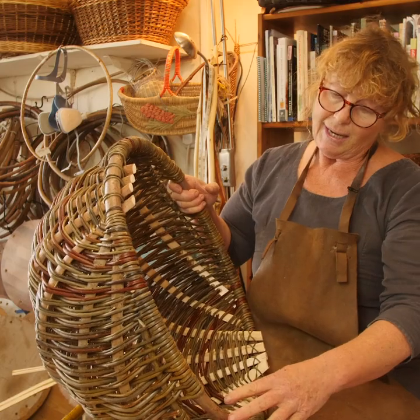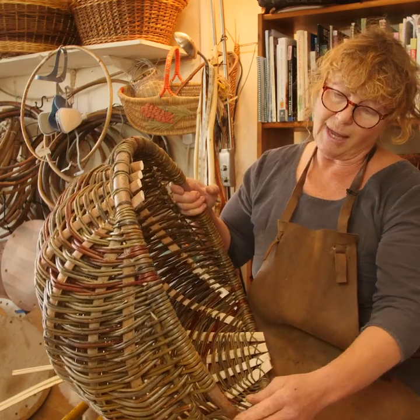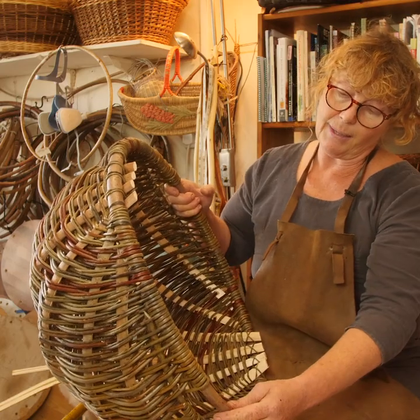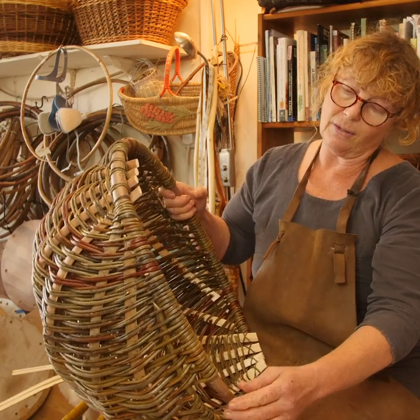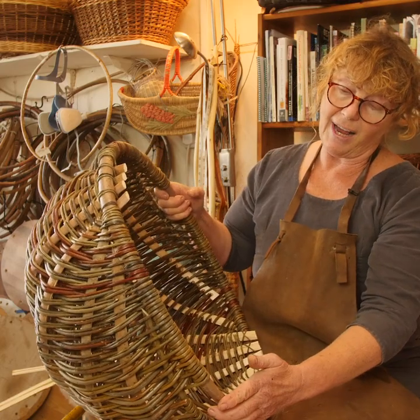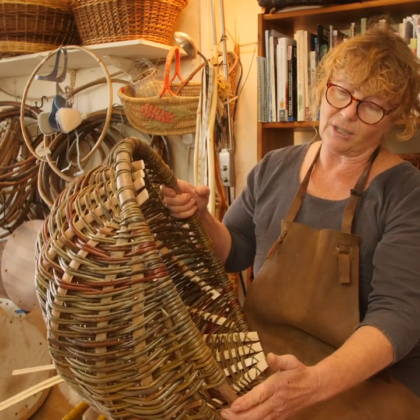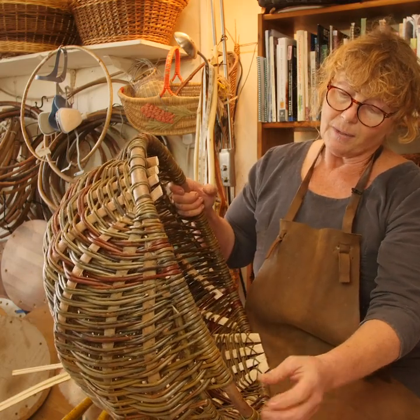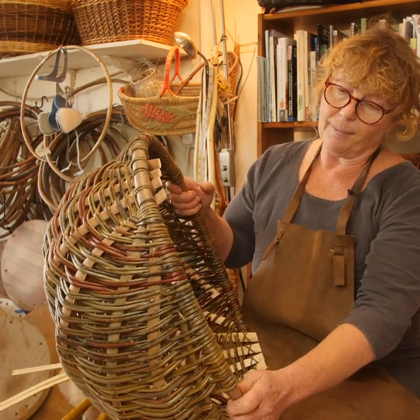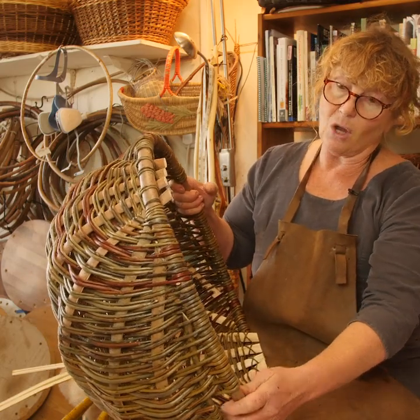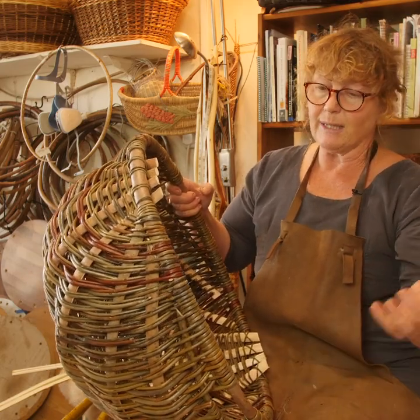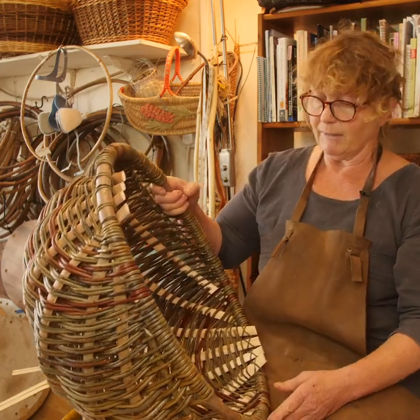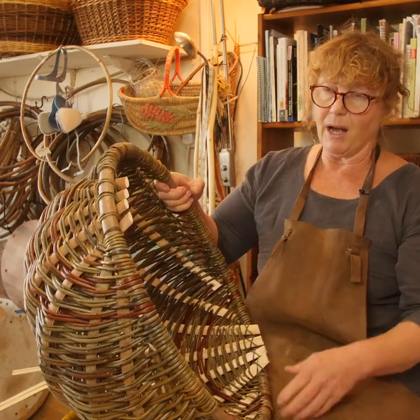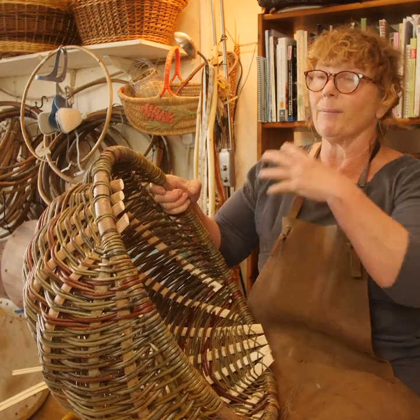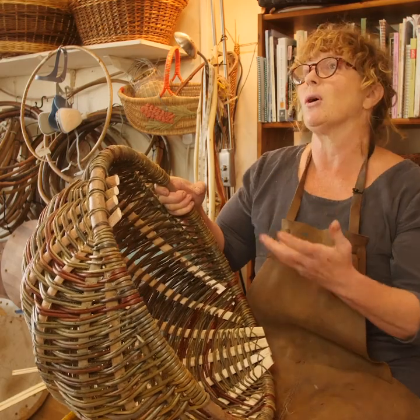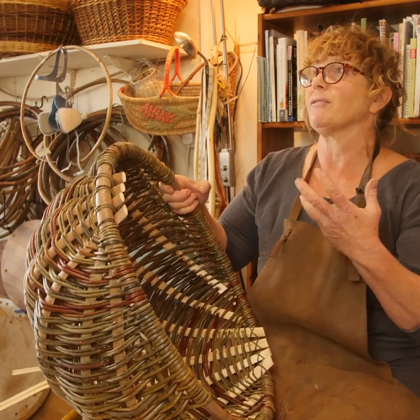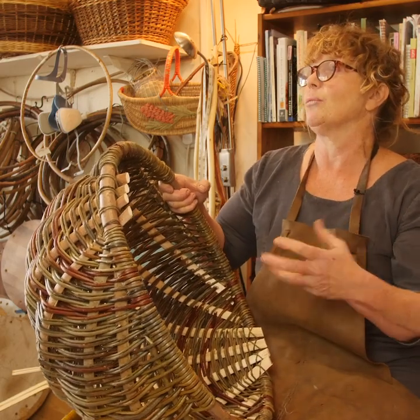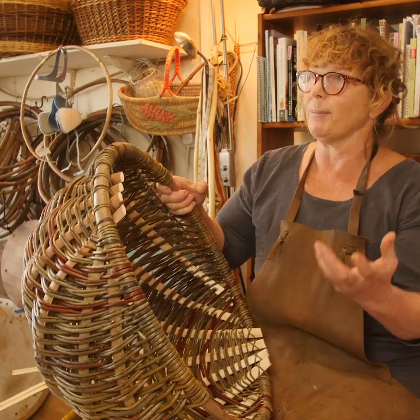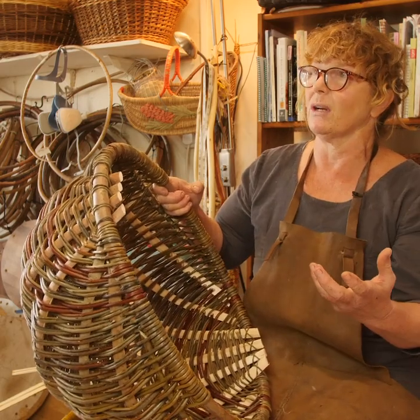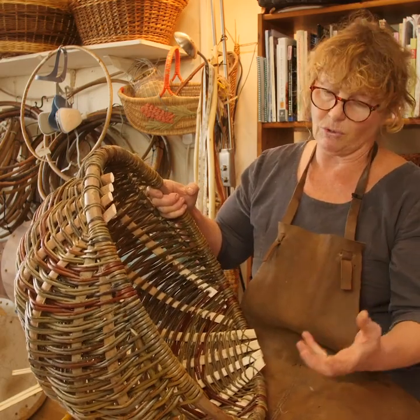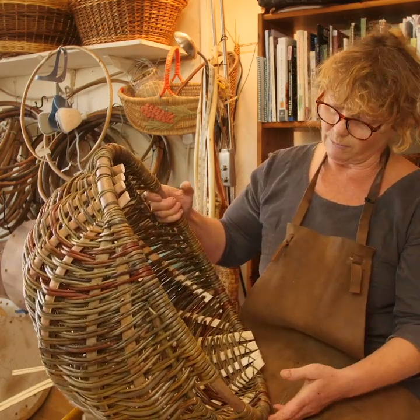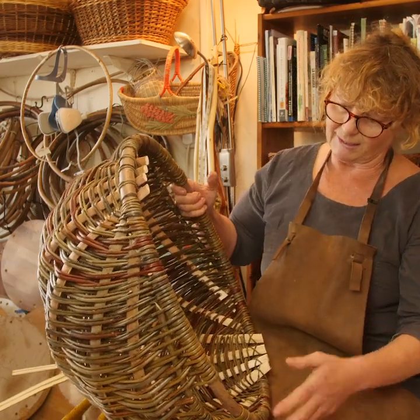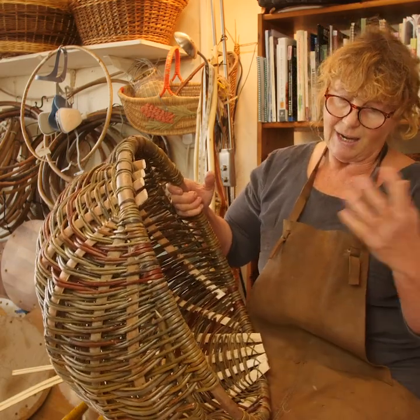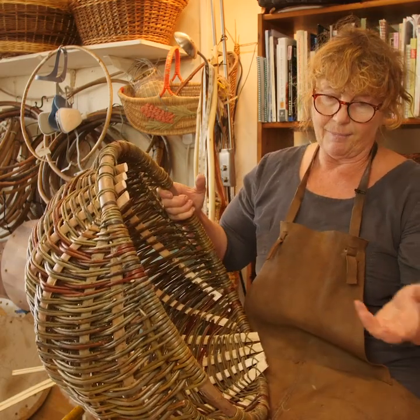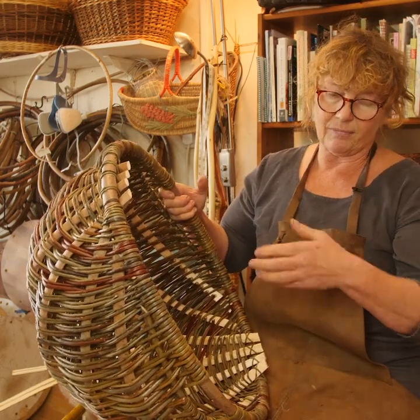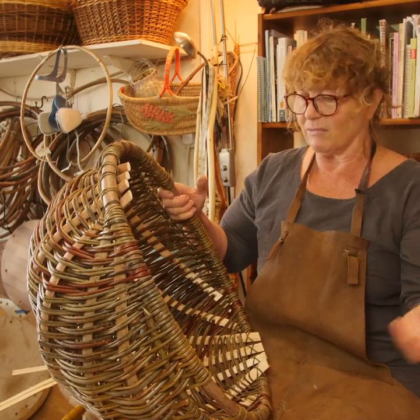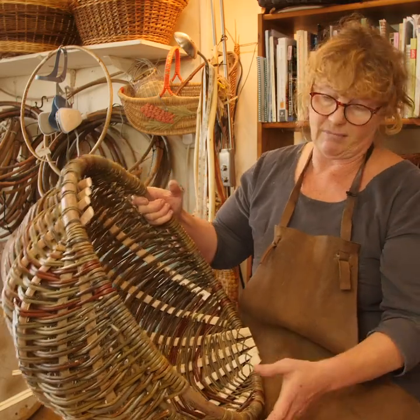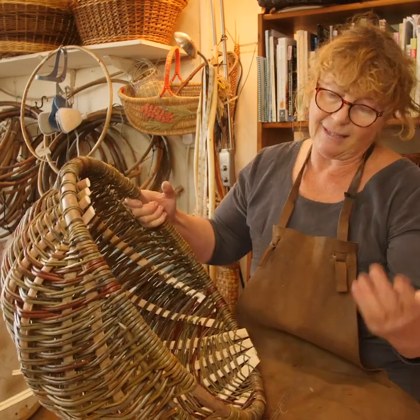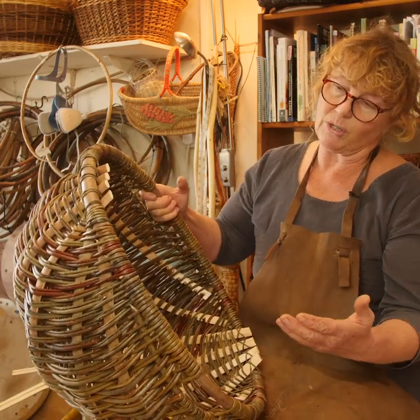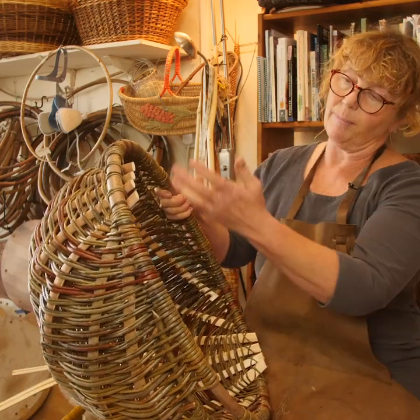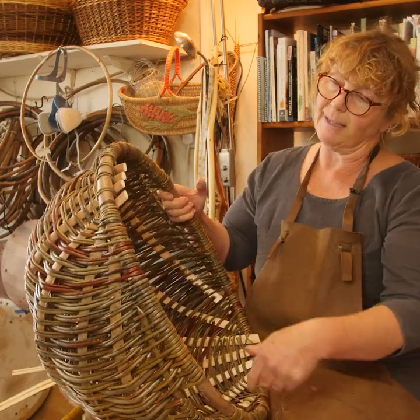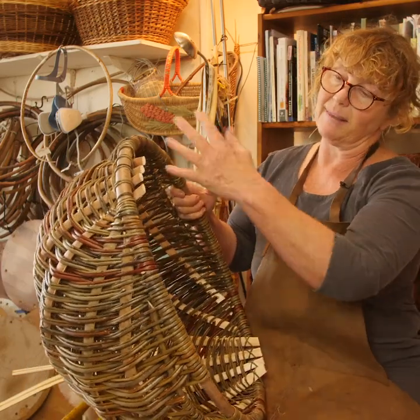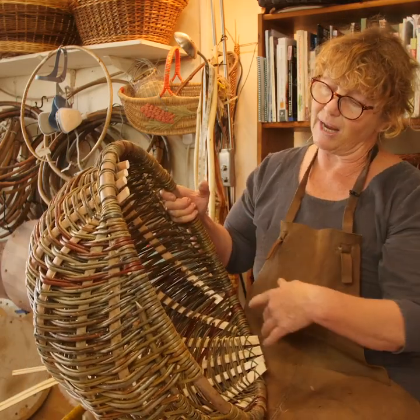It would then be dried over the winter in the barn. It might be put around a cartwheel, it might be put around a water butt — anything that was circular basically to make this shape.